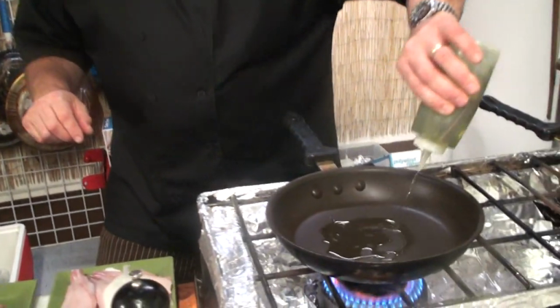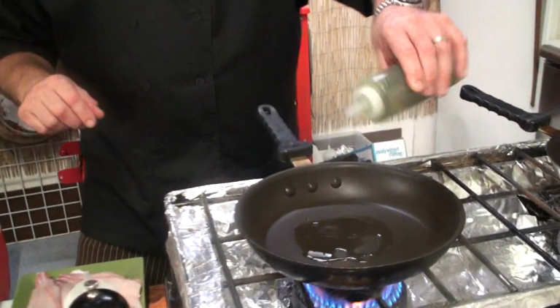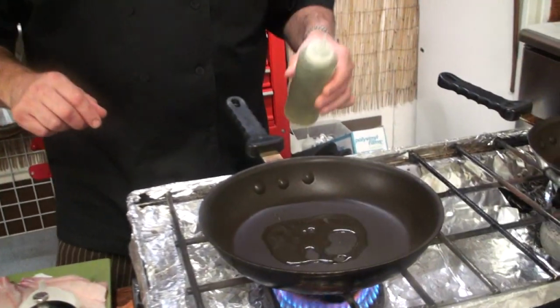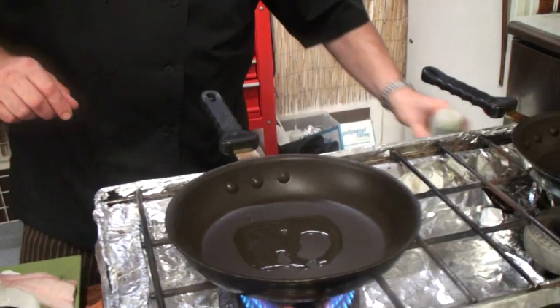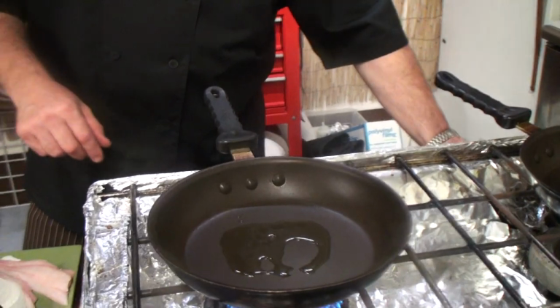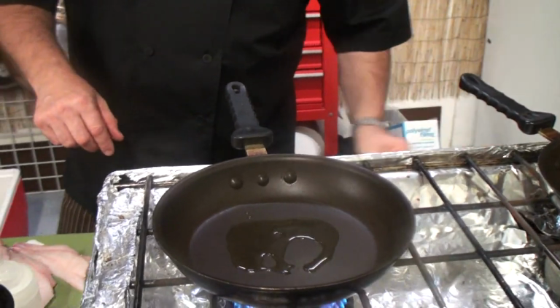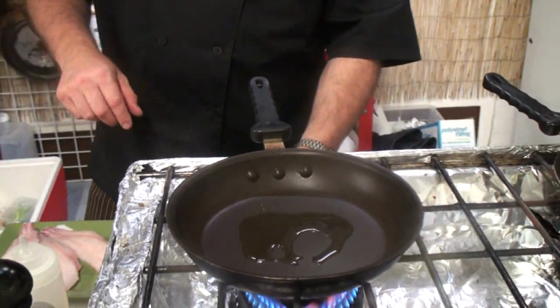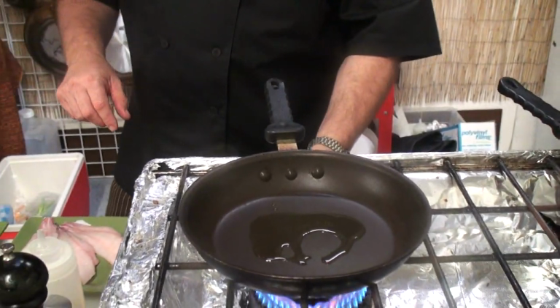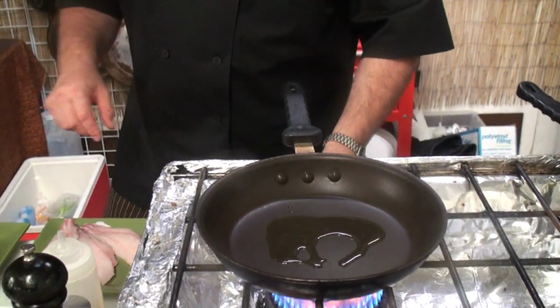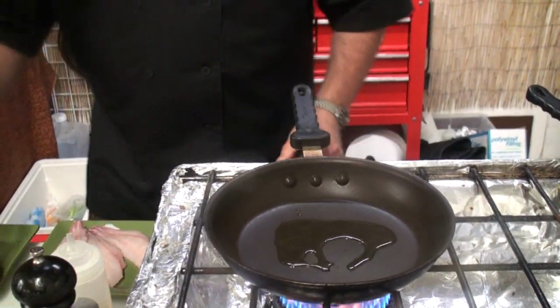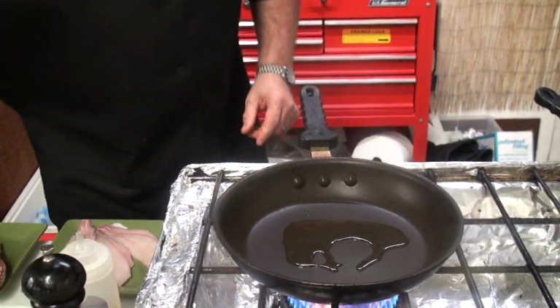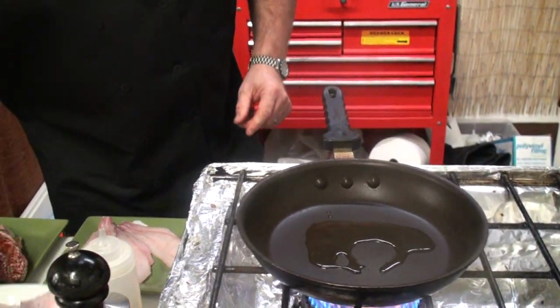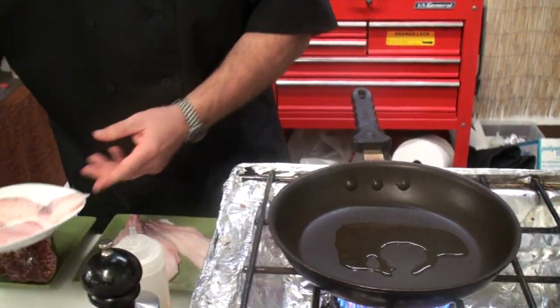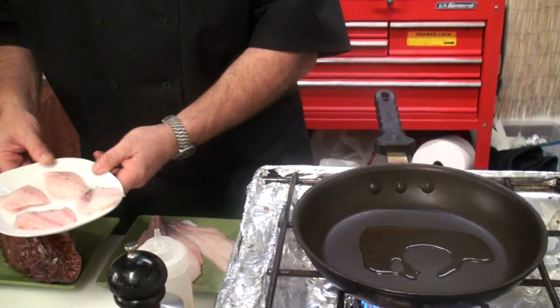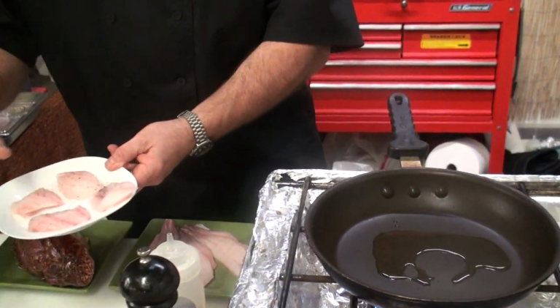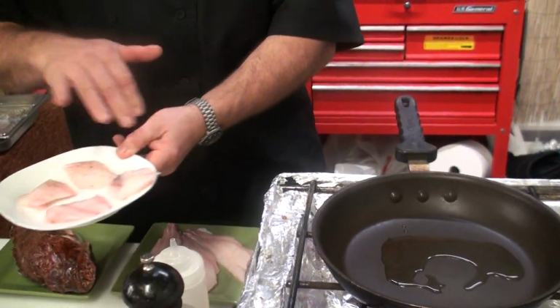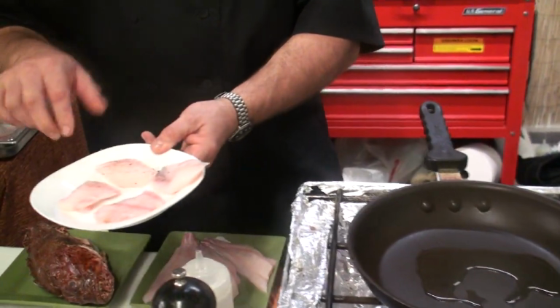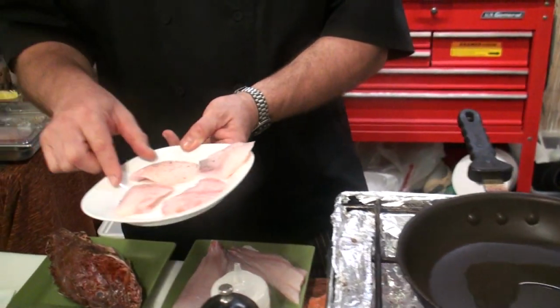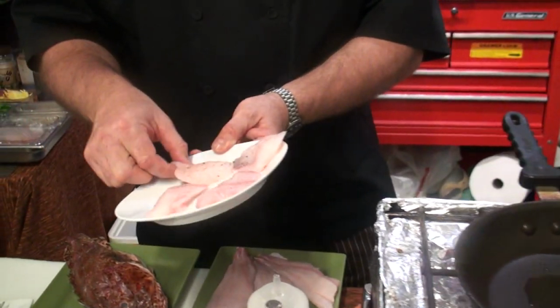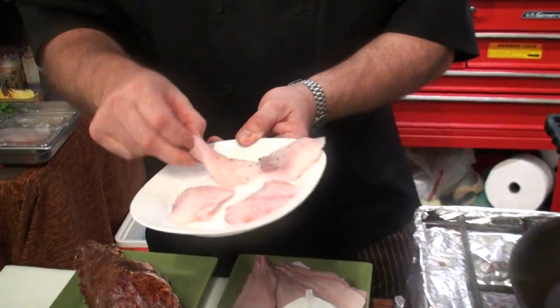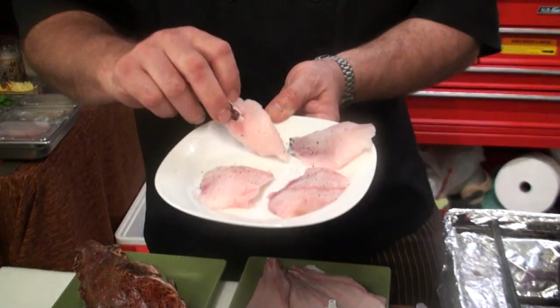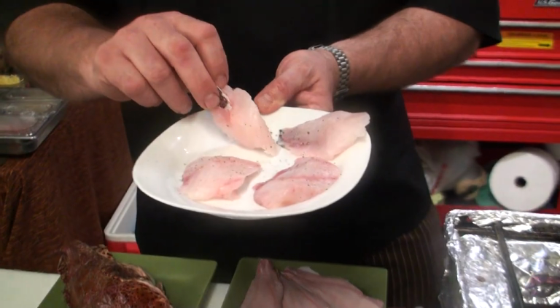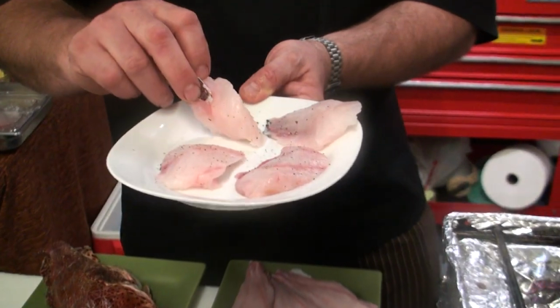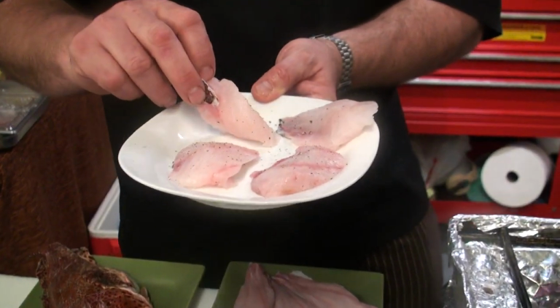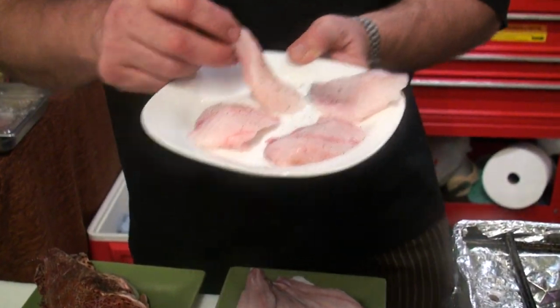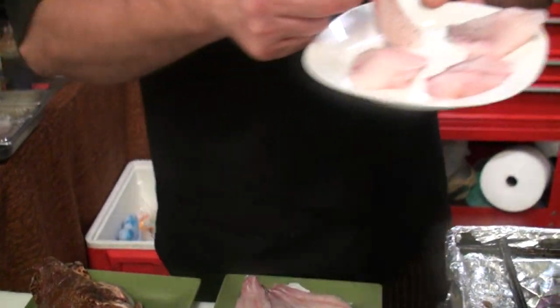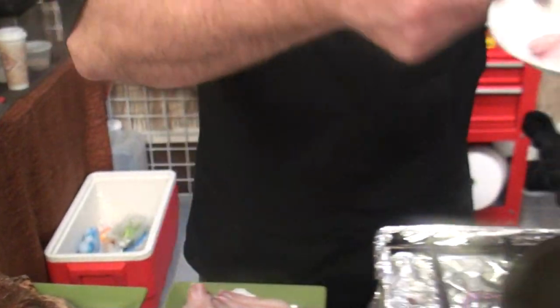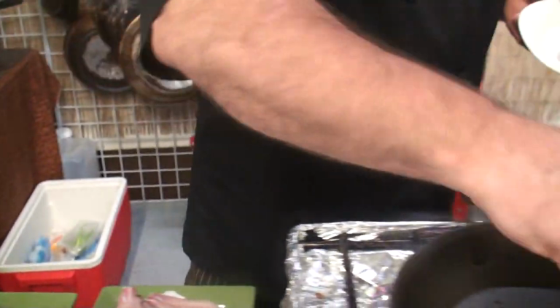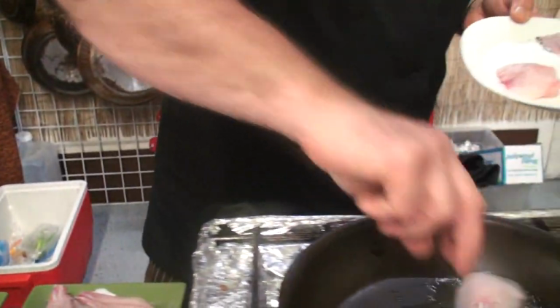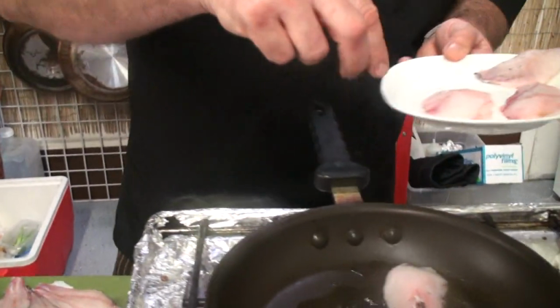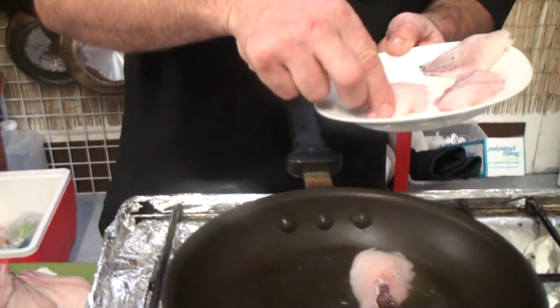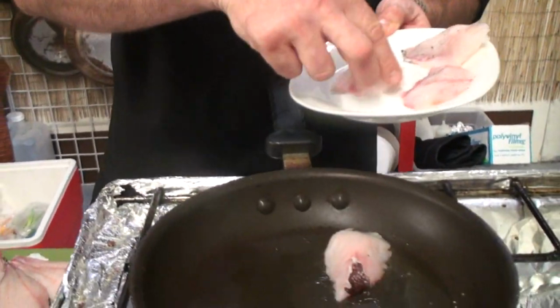Hot pan, grapeseed oil. Turn it up a little bit. The fillets — I'm leaving the skin on. I want to crisp that up a little bit. But always flesh side down.